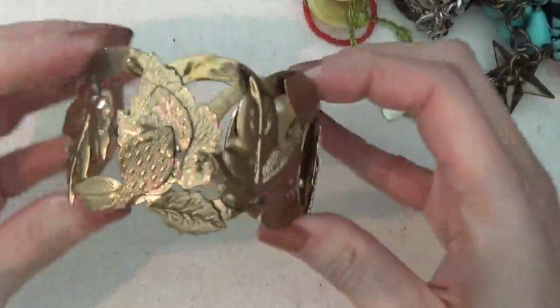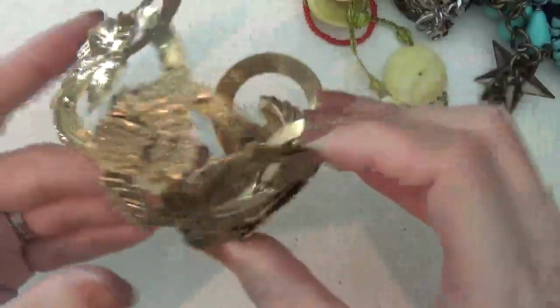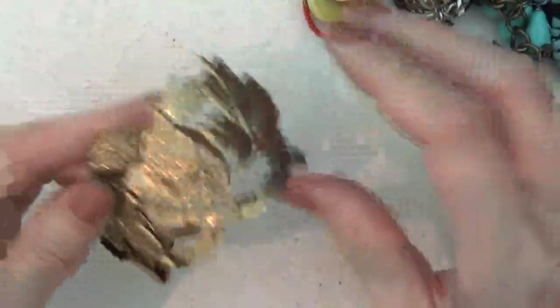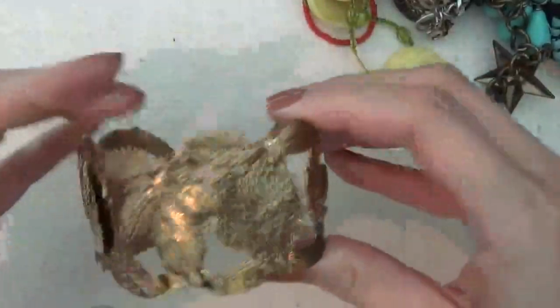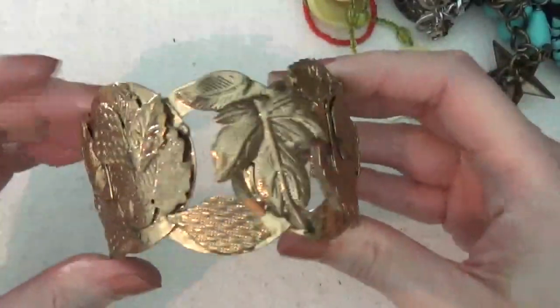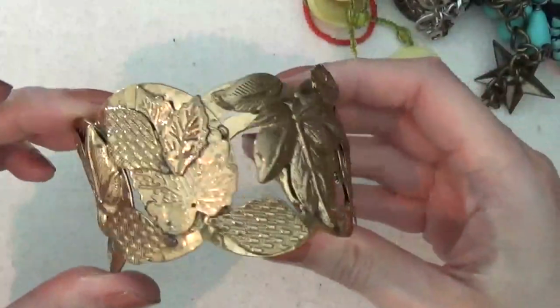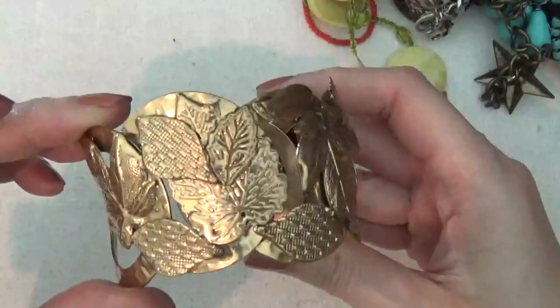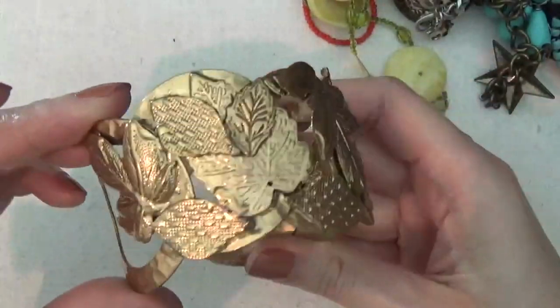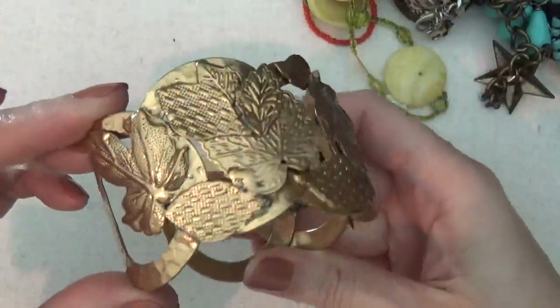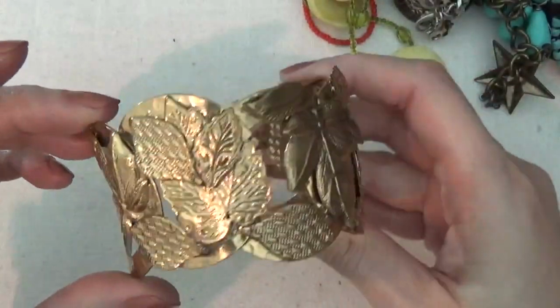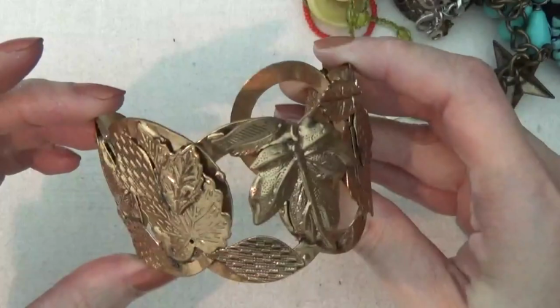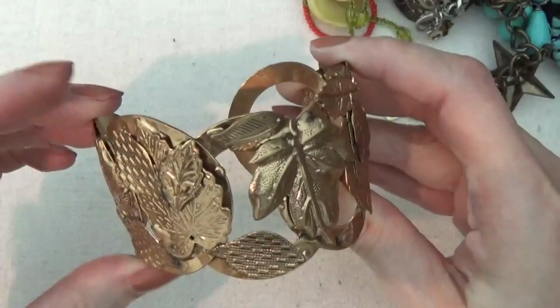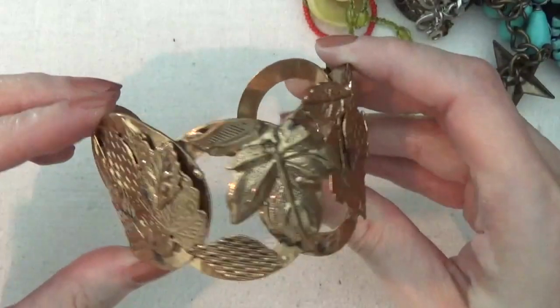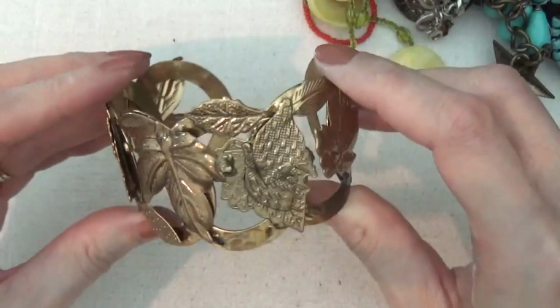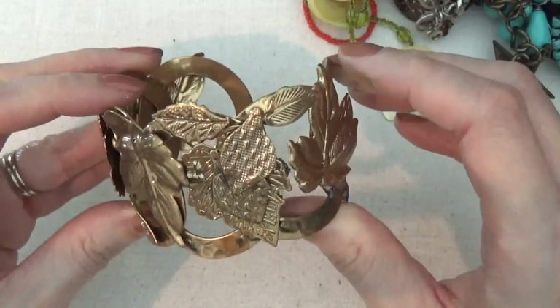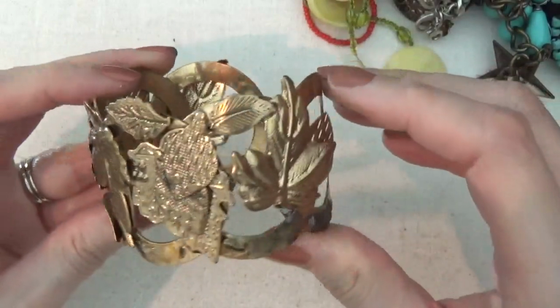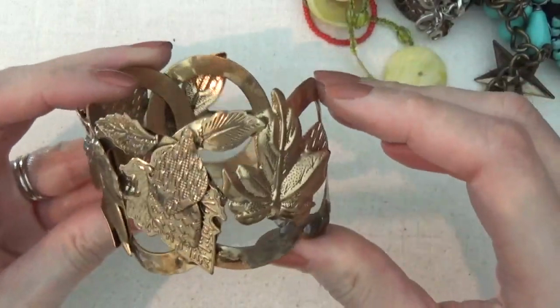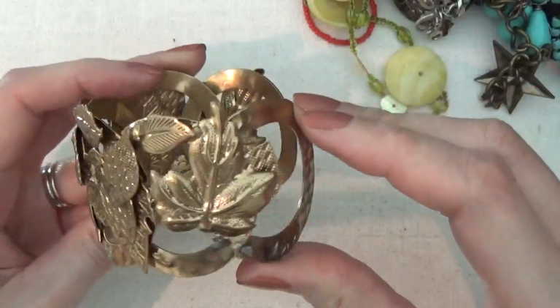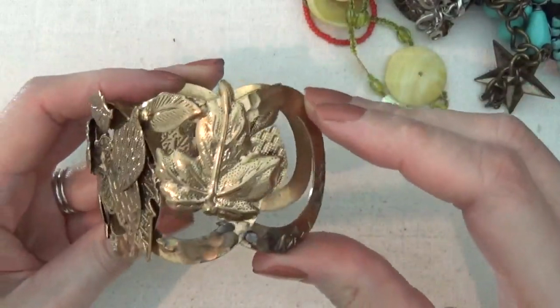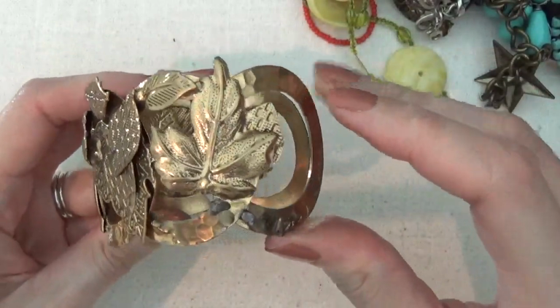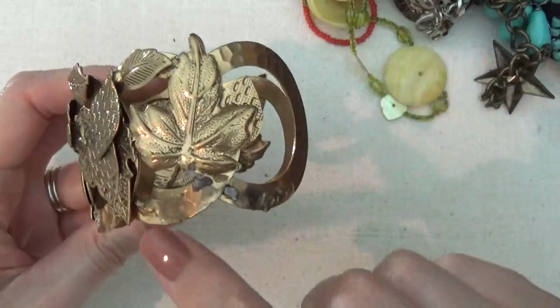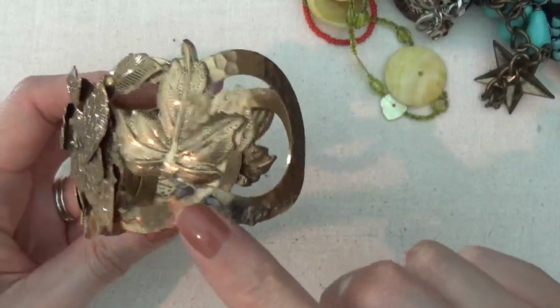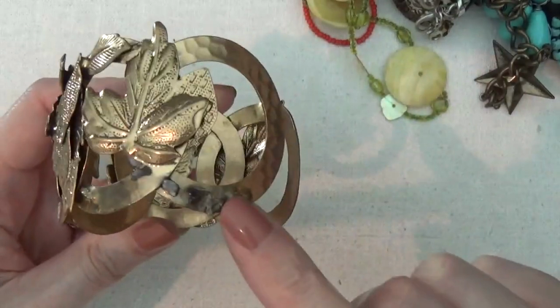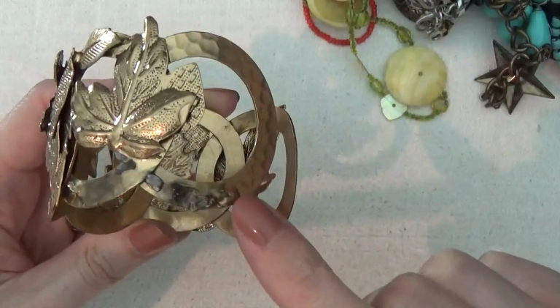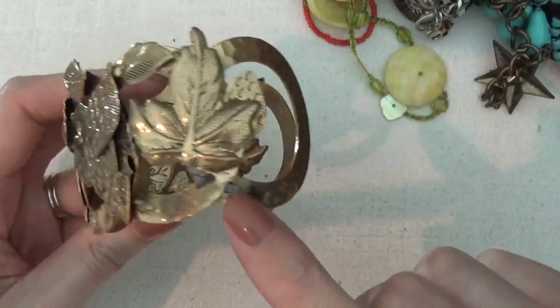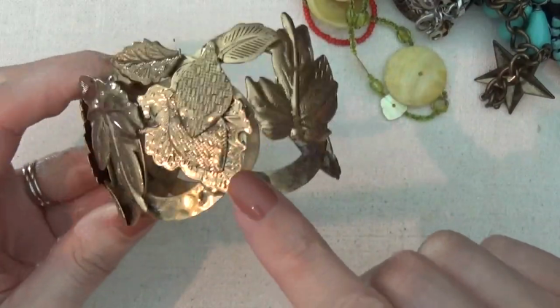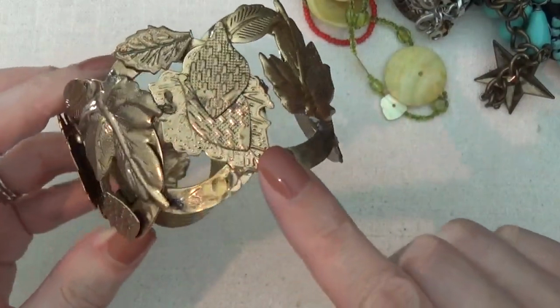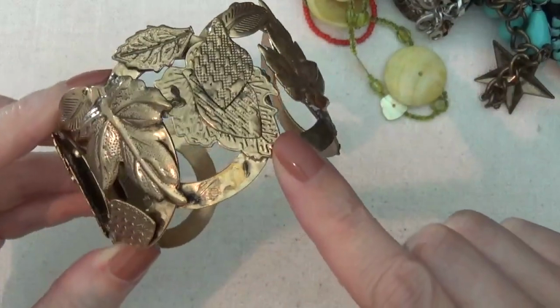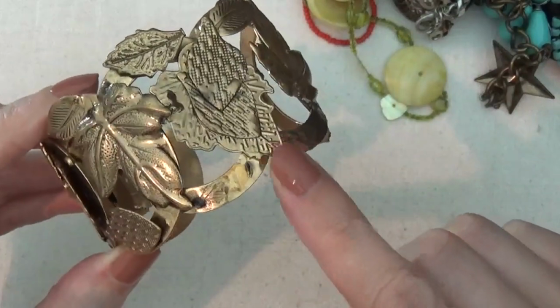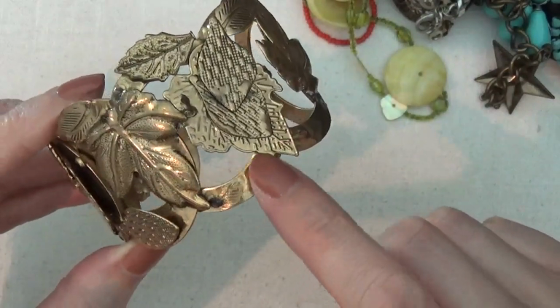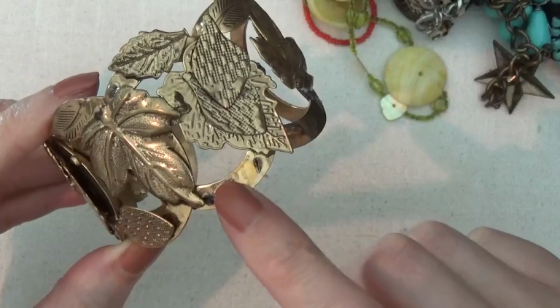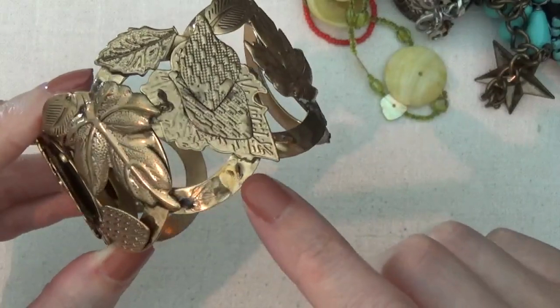Here's a cuff bracelet with some leaves in gold tone. Looks like it might be missing some leaves right here.